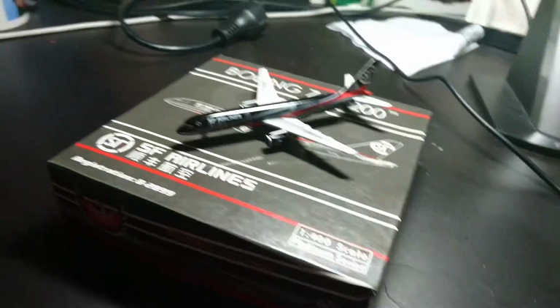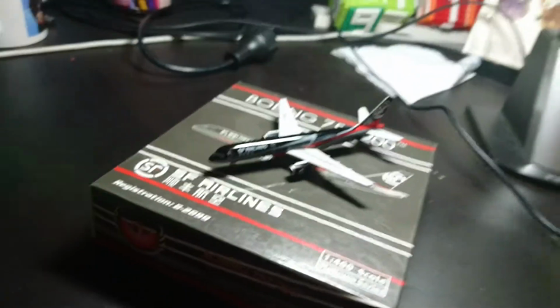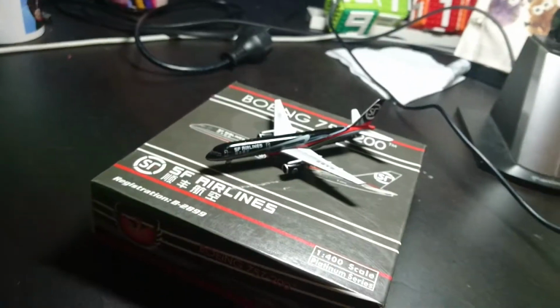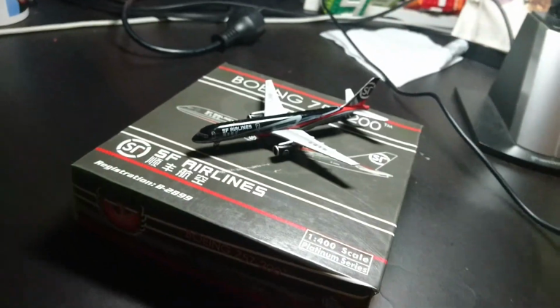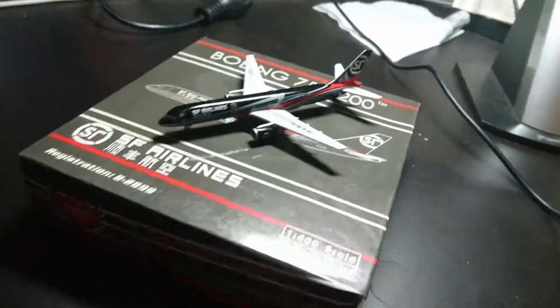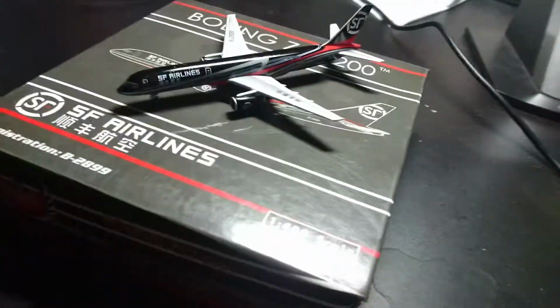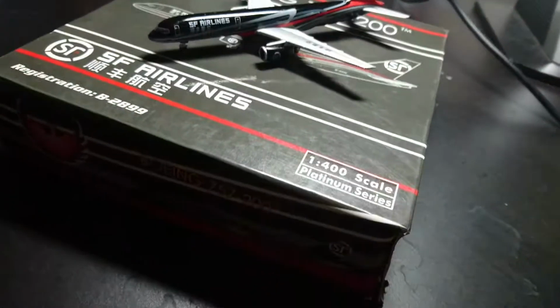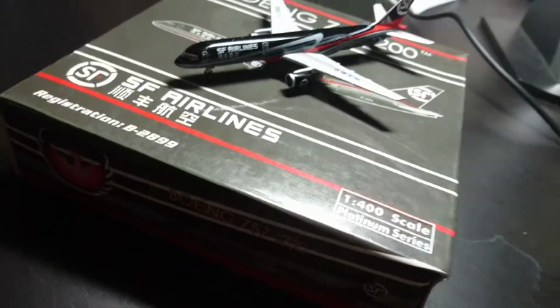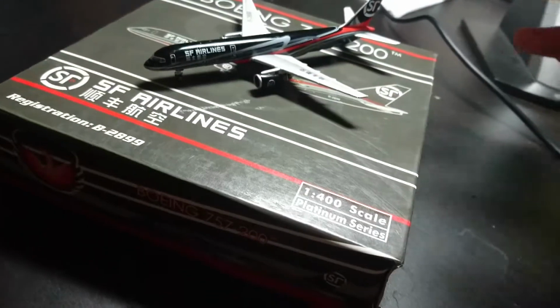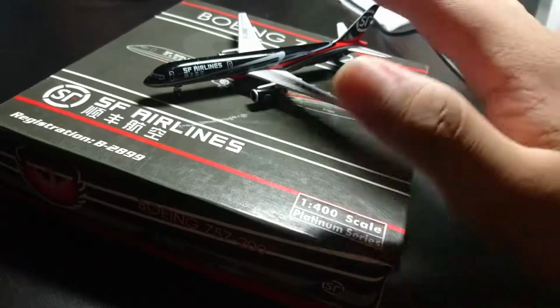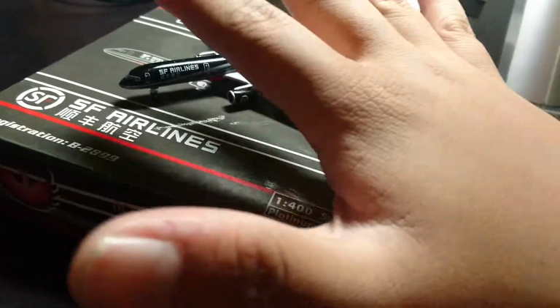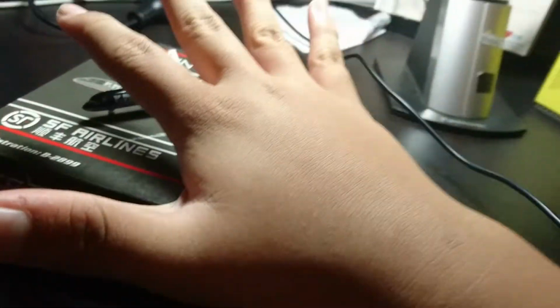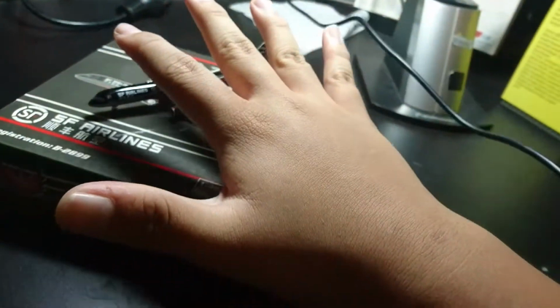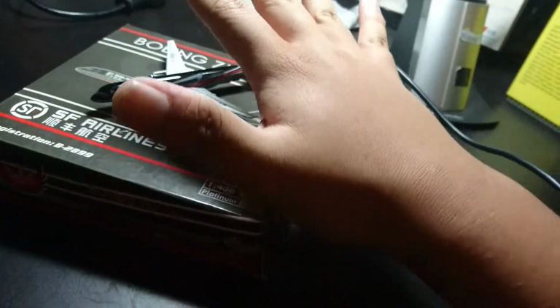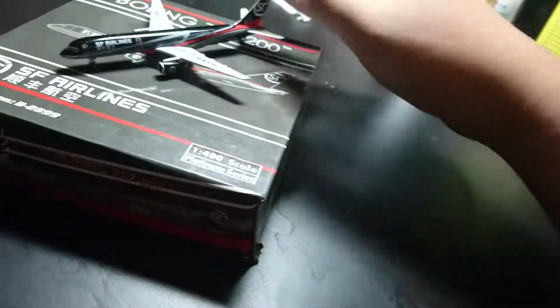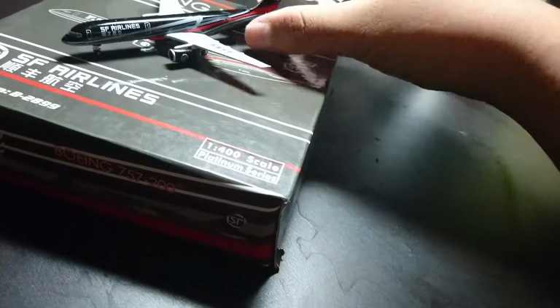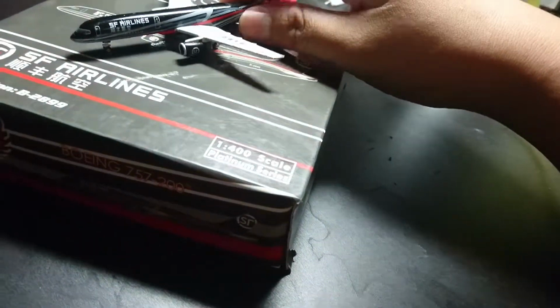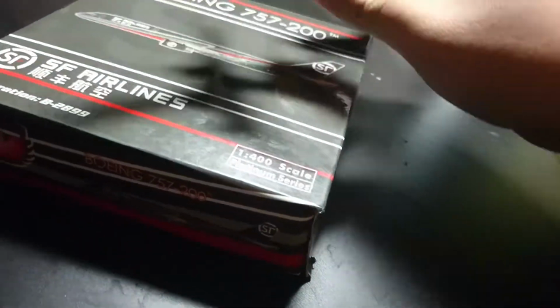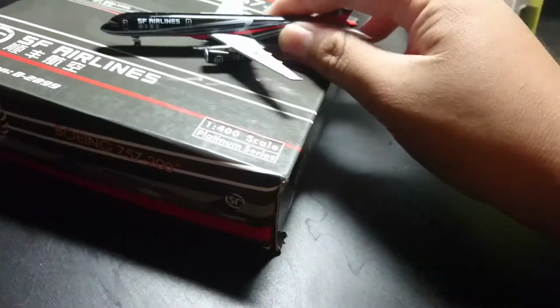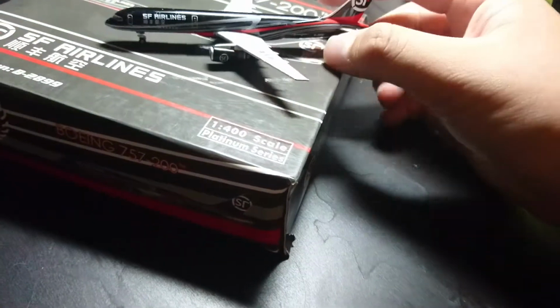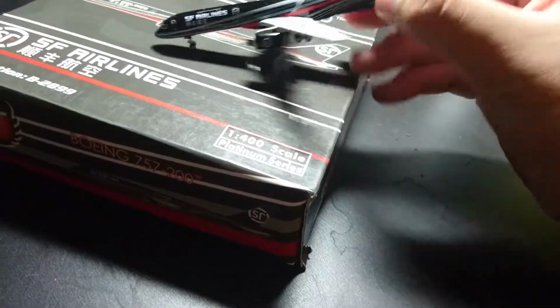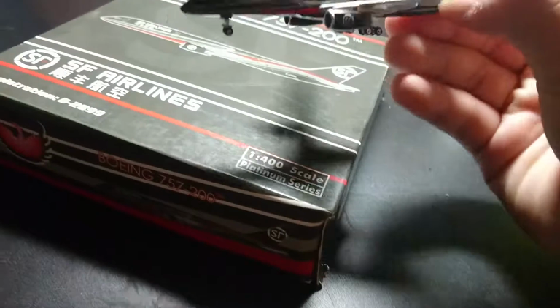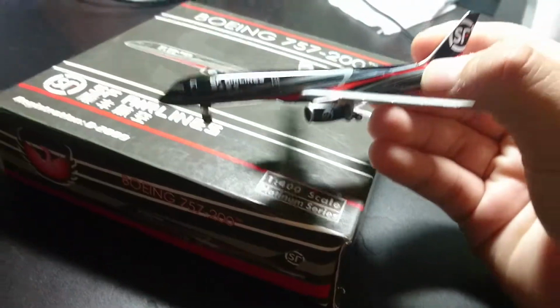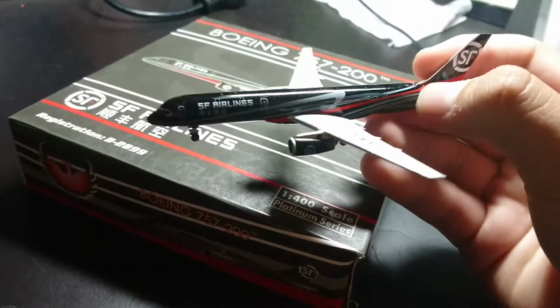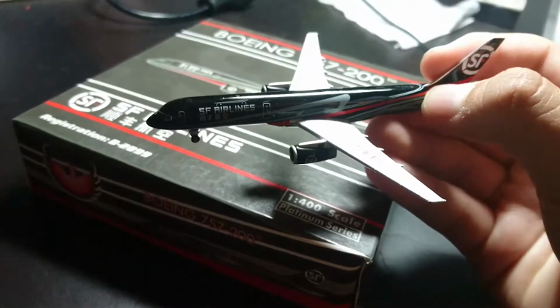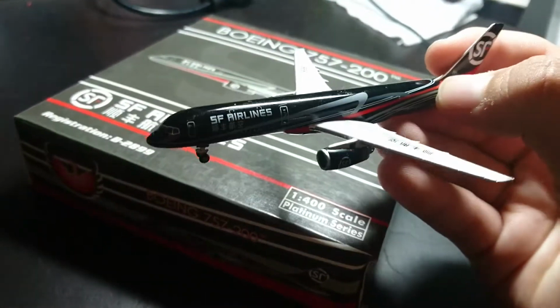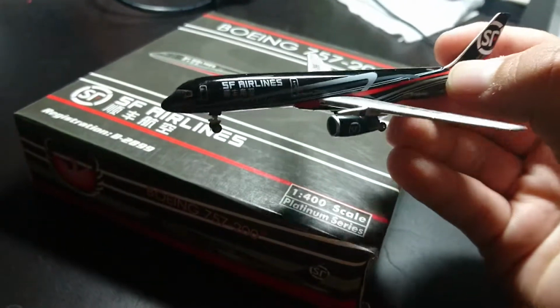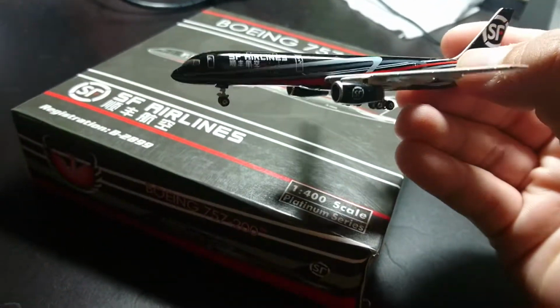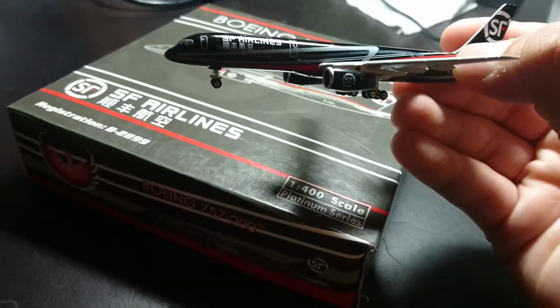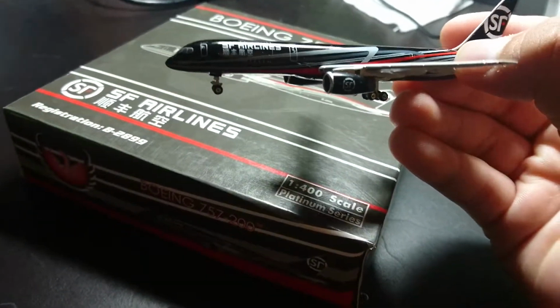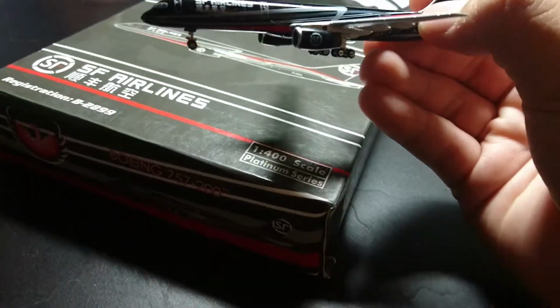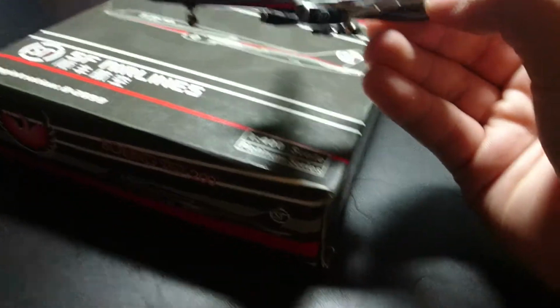Alright, so this is the model here. As you can see, it's pretty small compared to my hands, but it still looks amazing. As you can see, it's a 757.